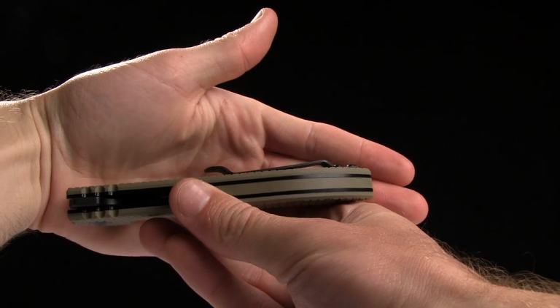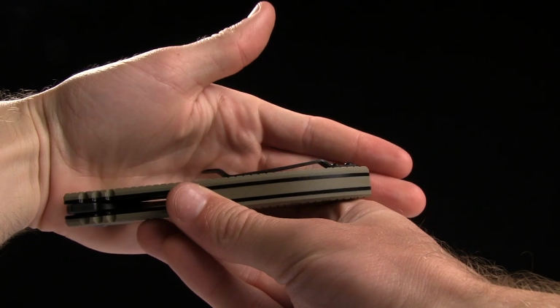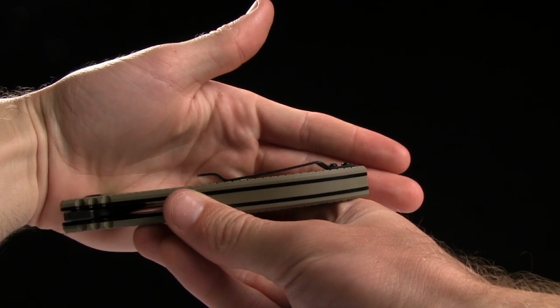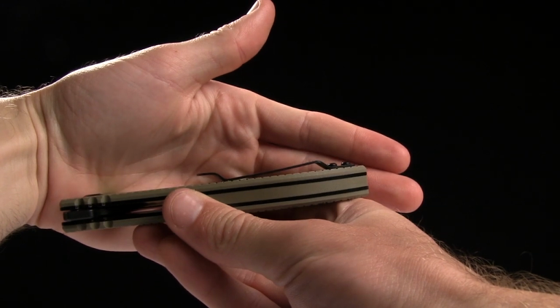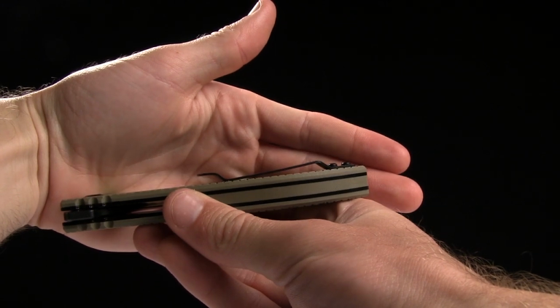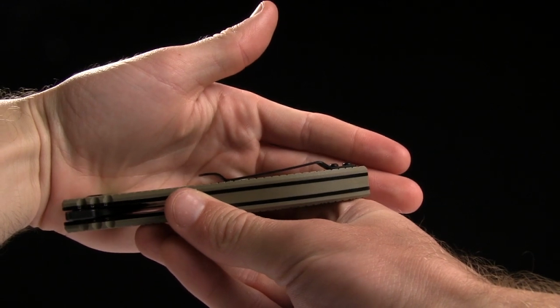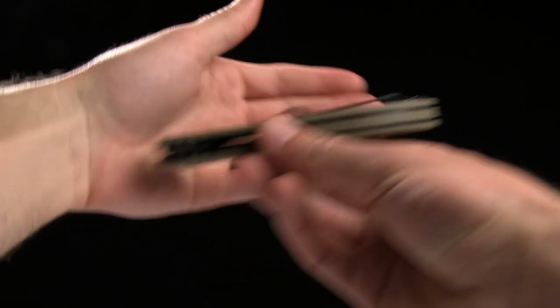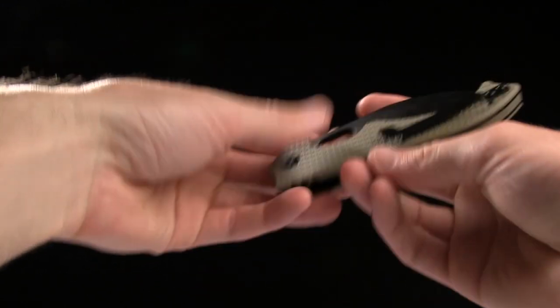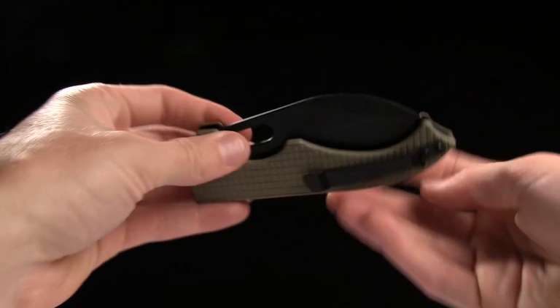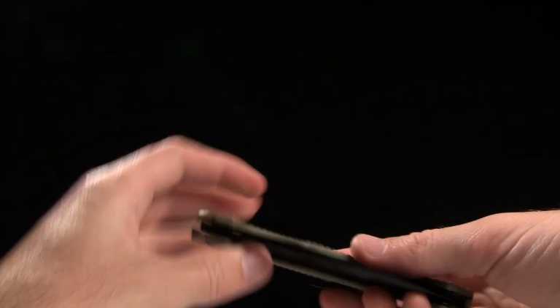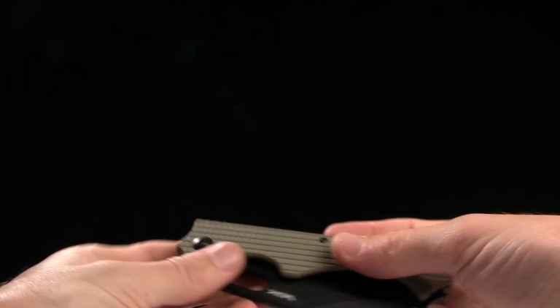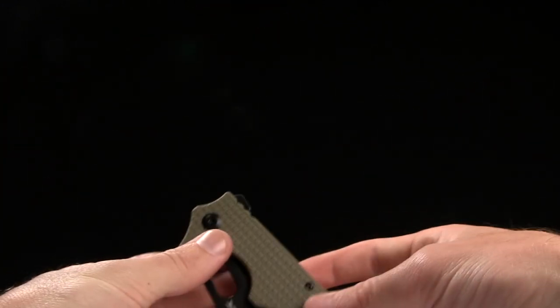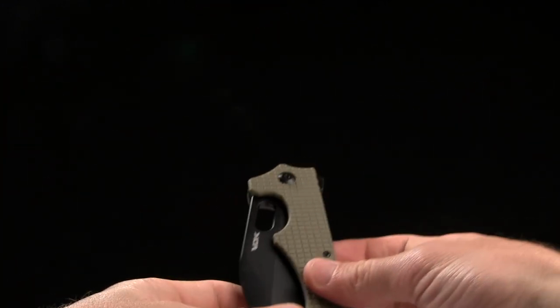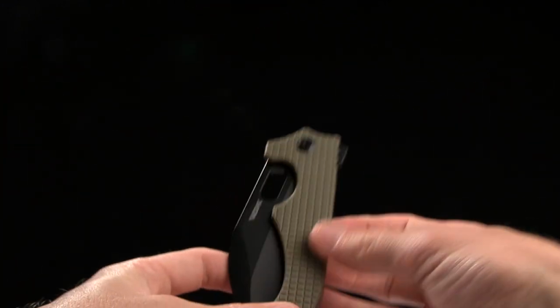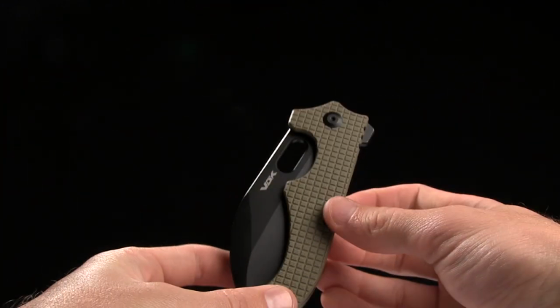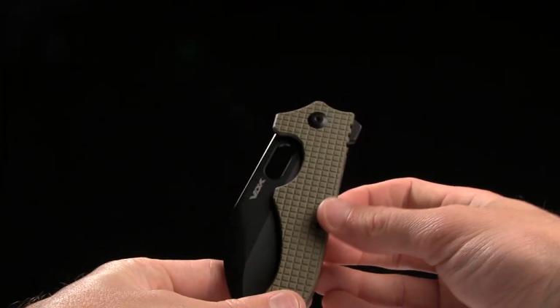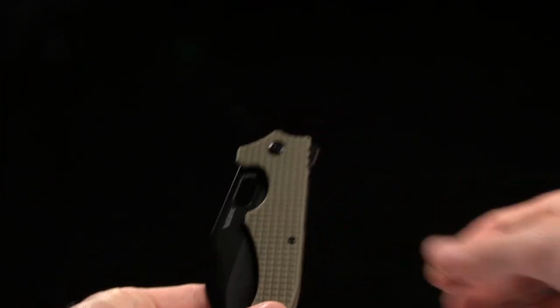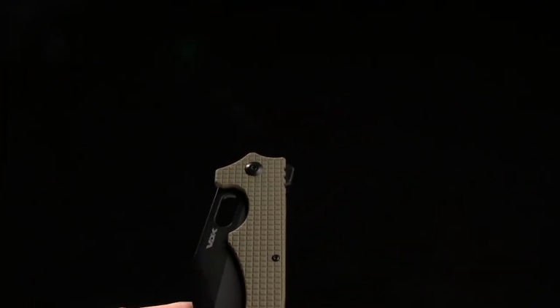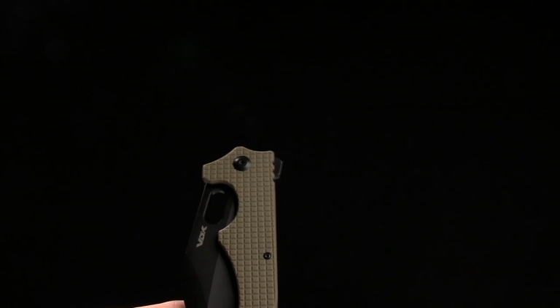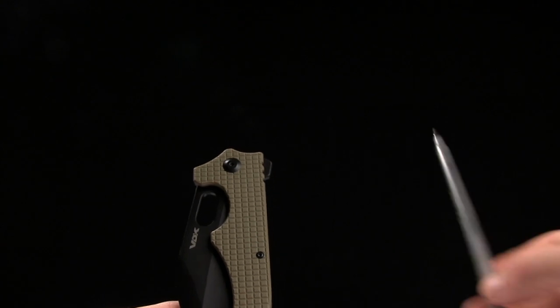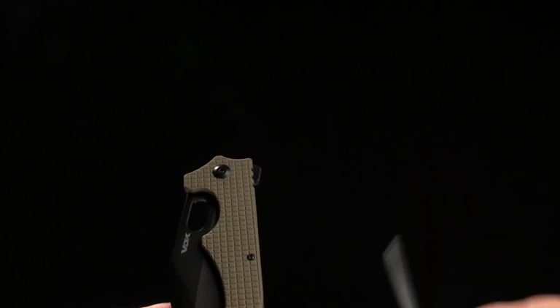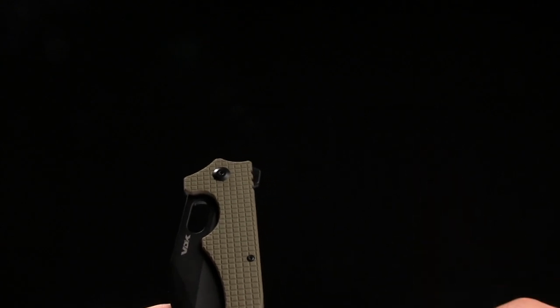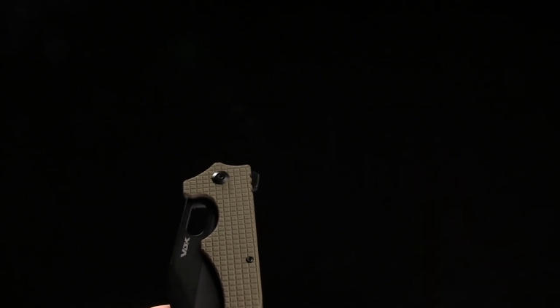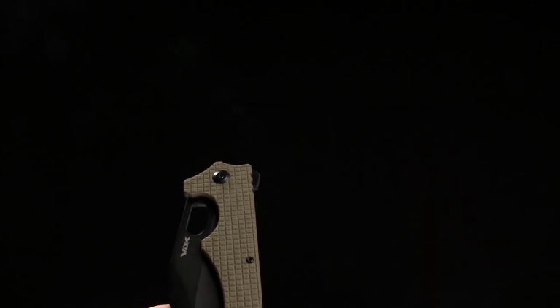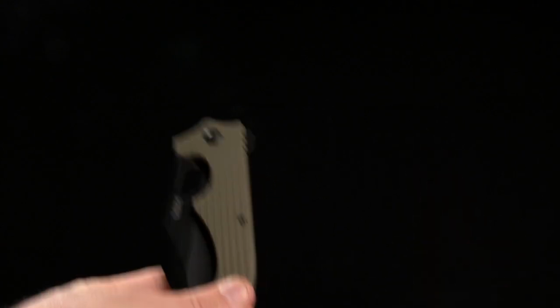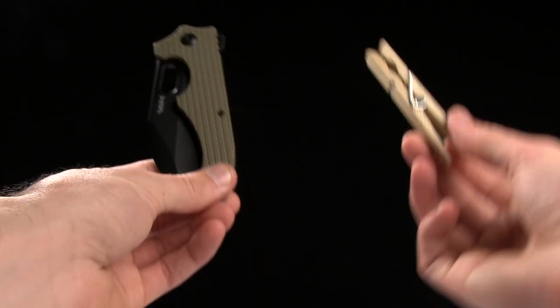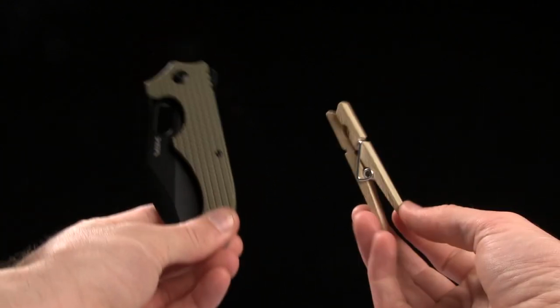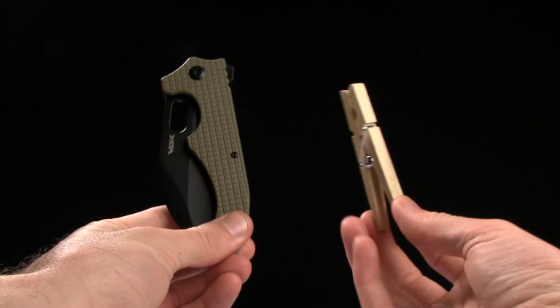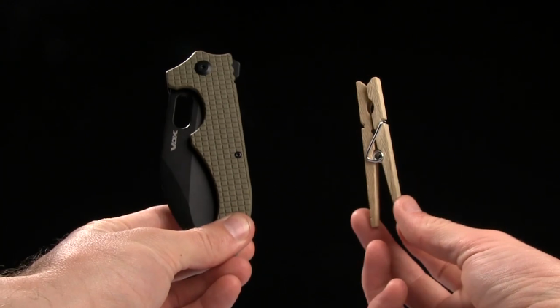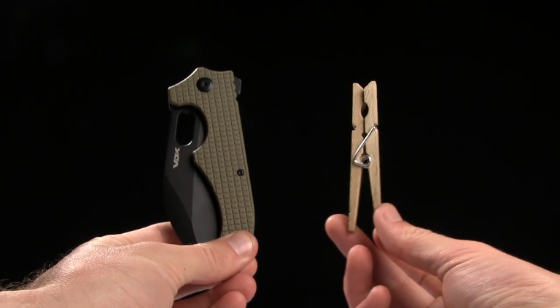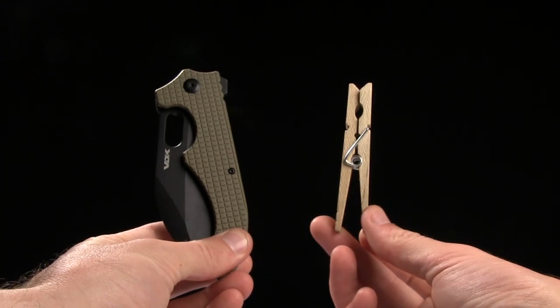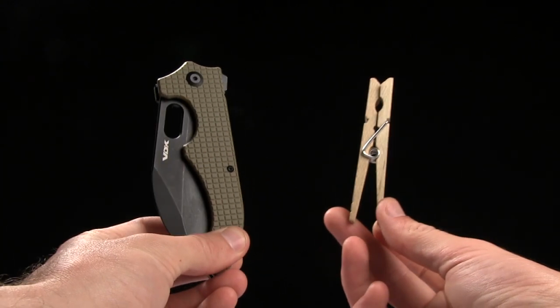And there's a profile view of it. You've got an overall weight of 5.8 ounces. And here's a tactical clothespin for size comparison.